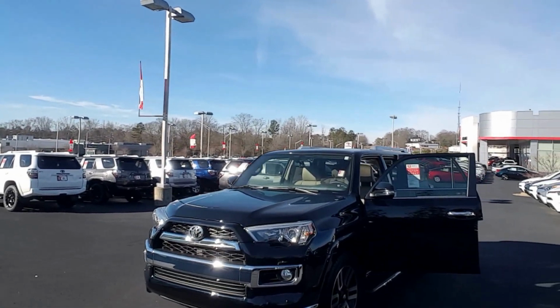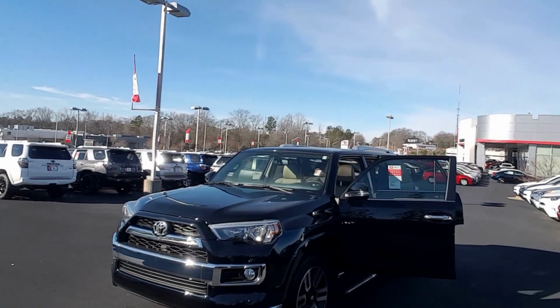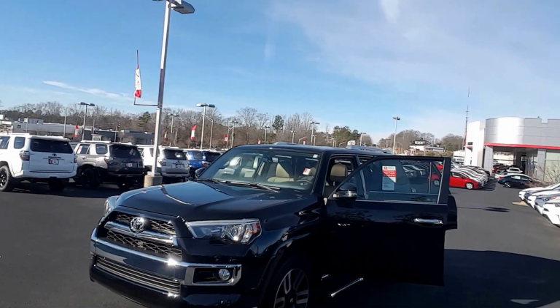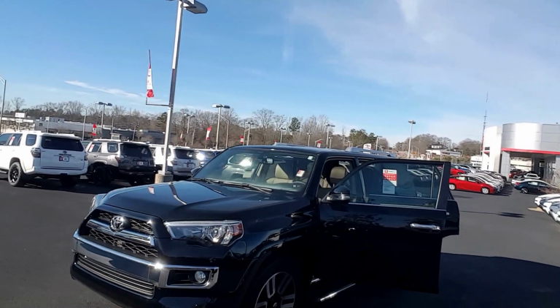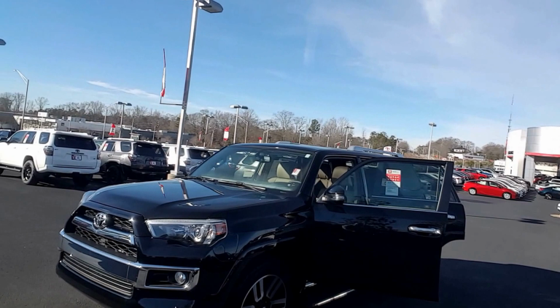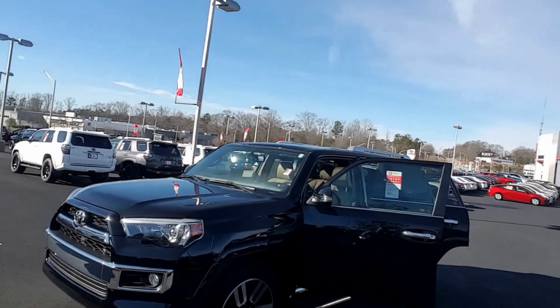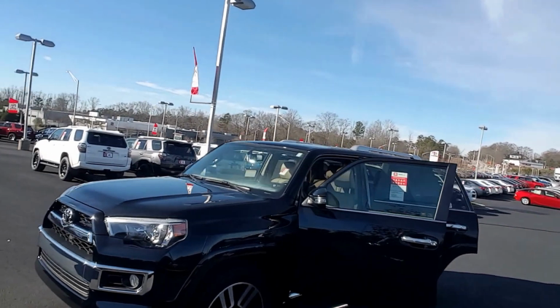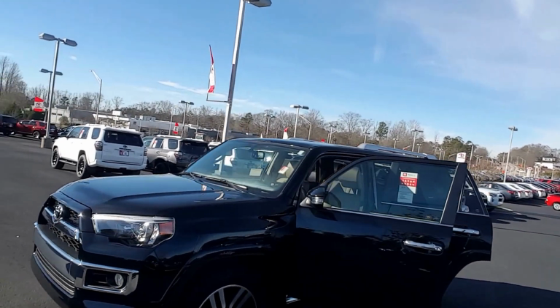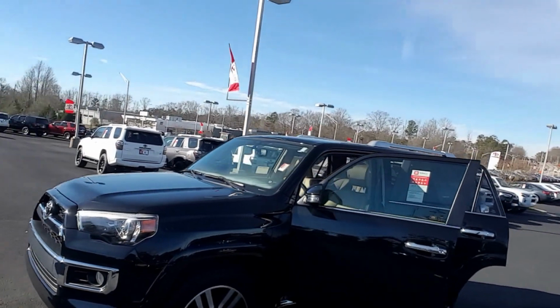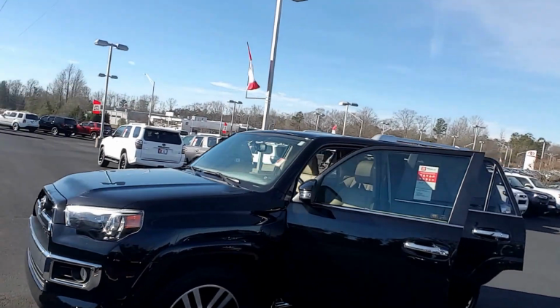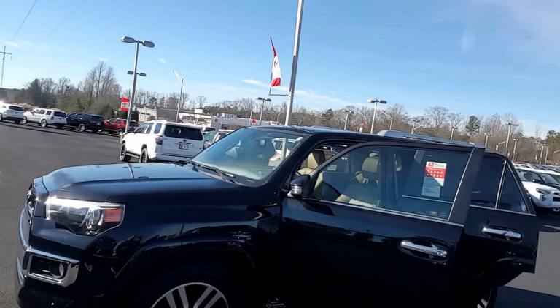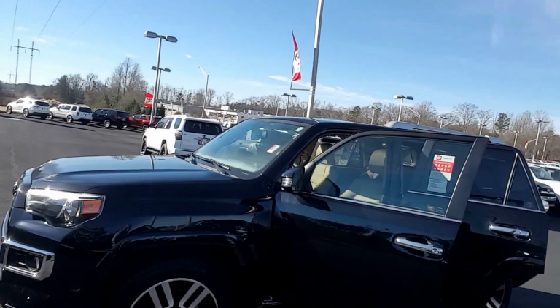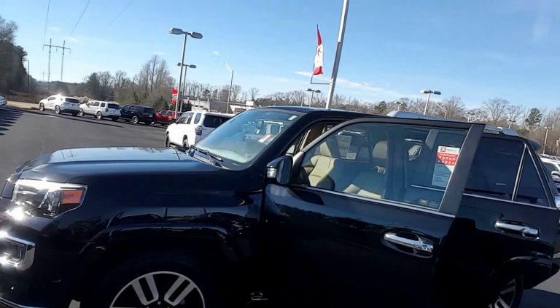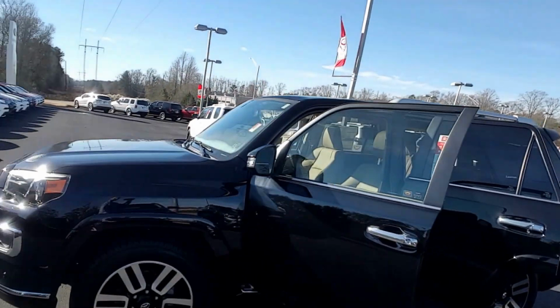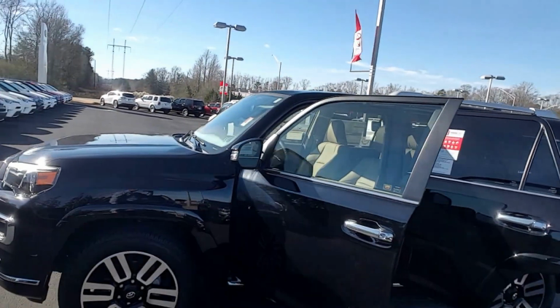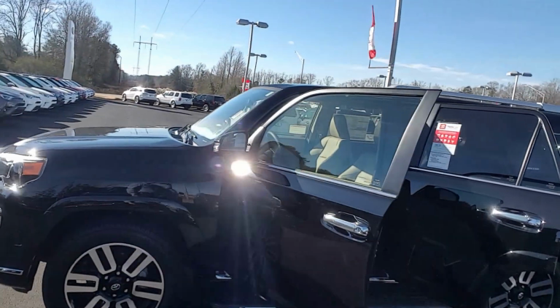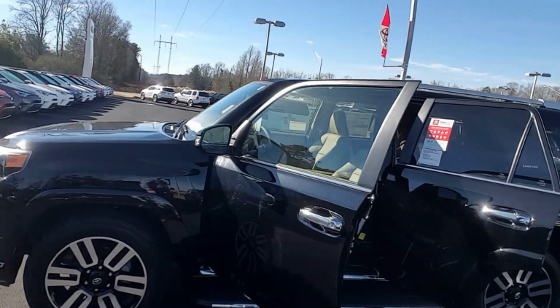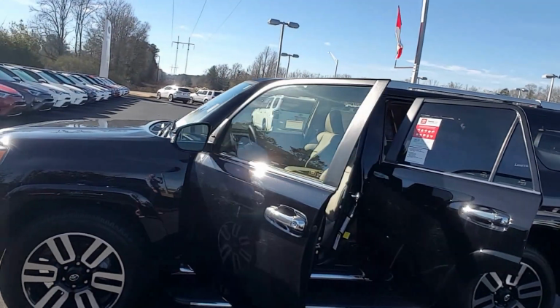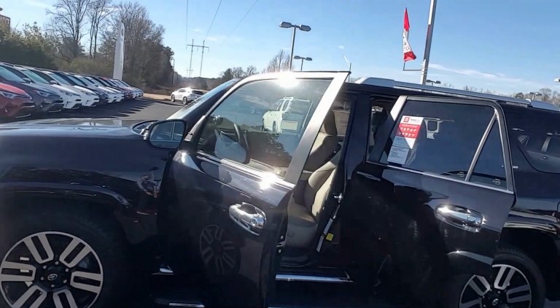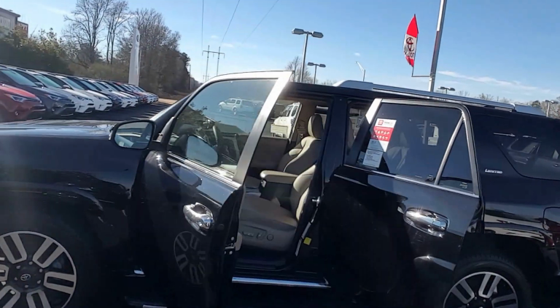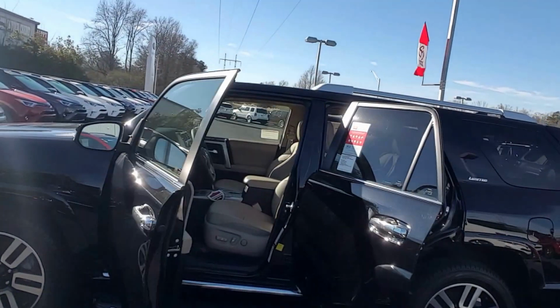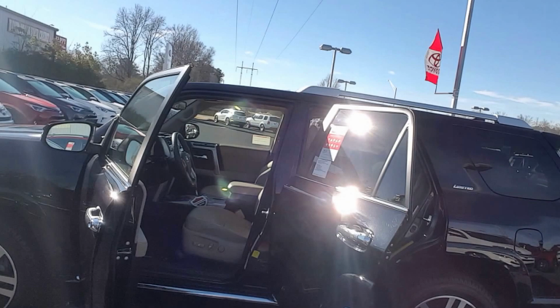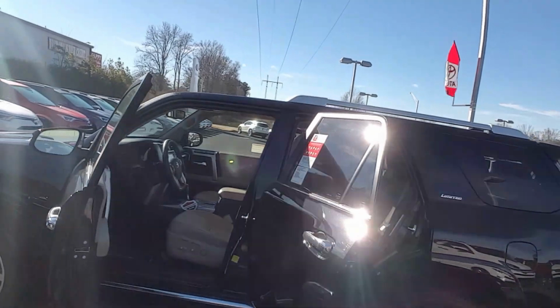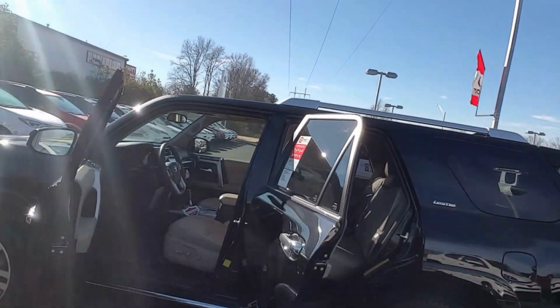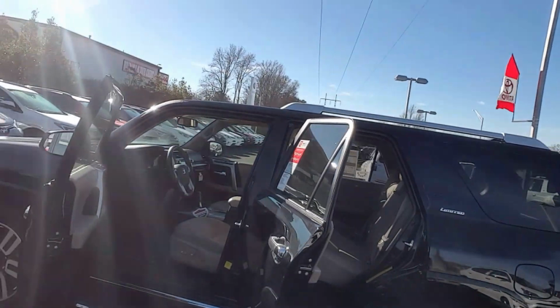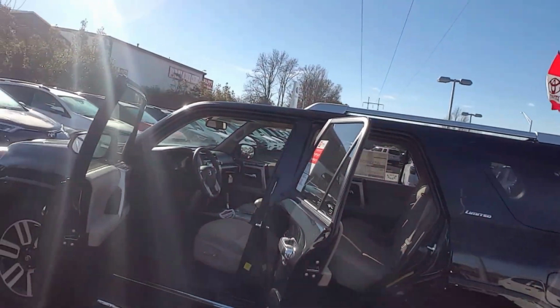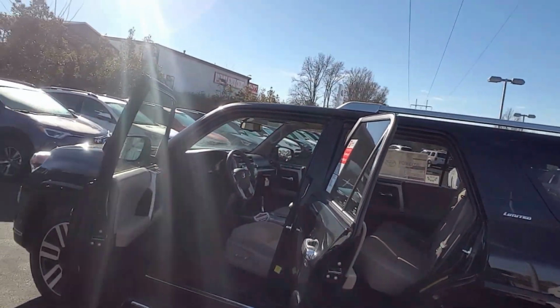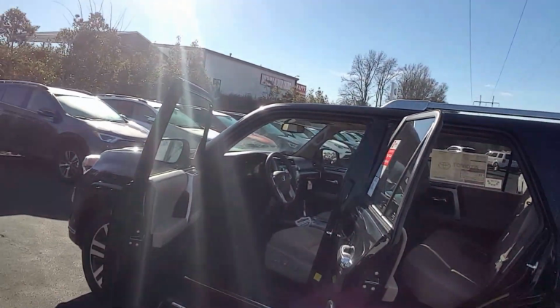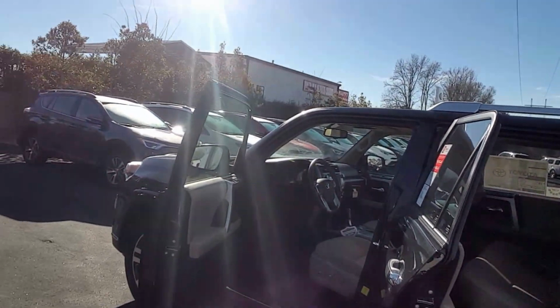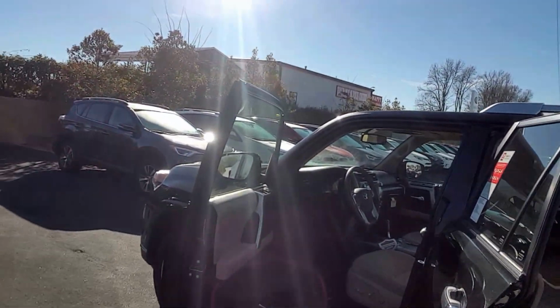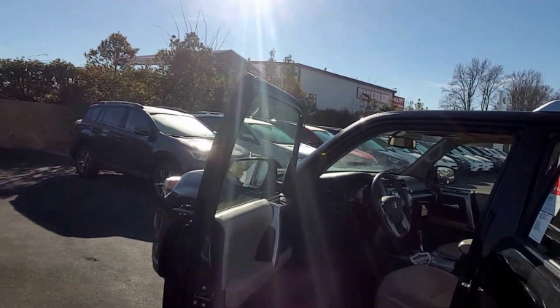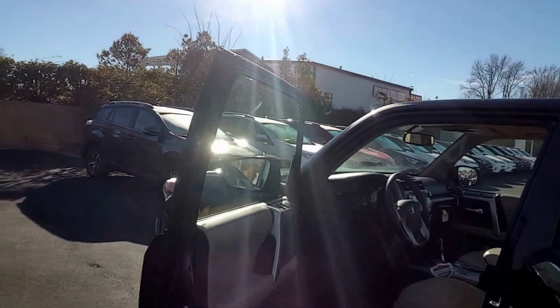It's black with almond interior. It's got the 20-inch alloys, fixed running boards. Going to the inside here.